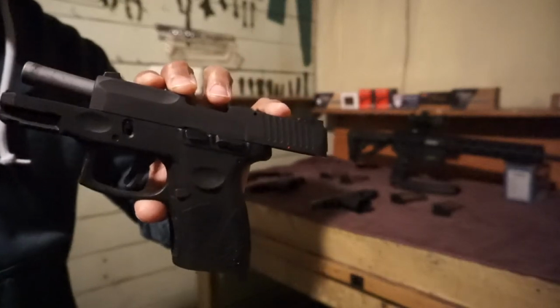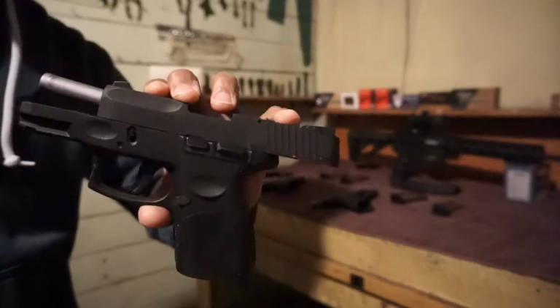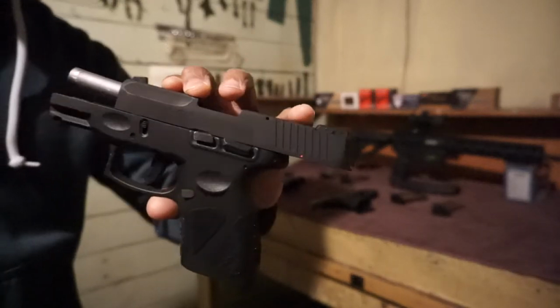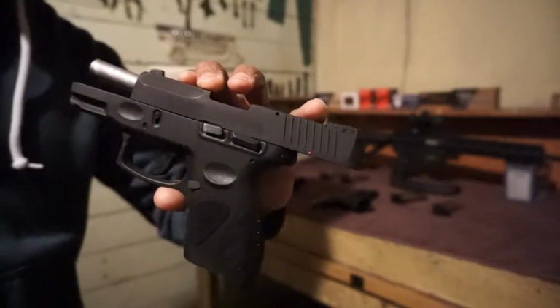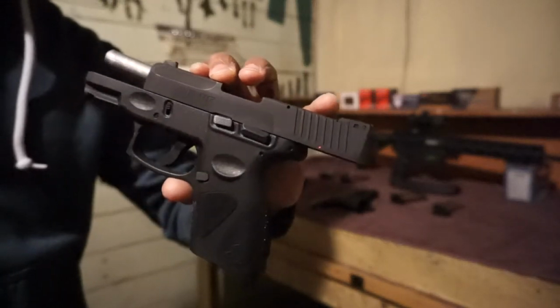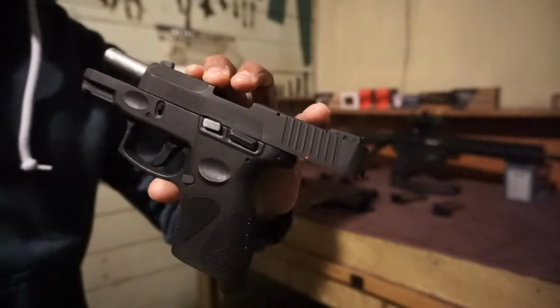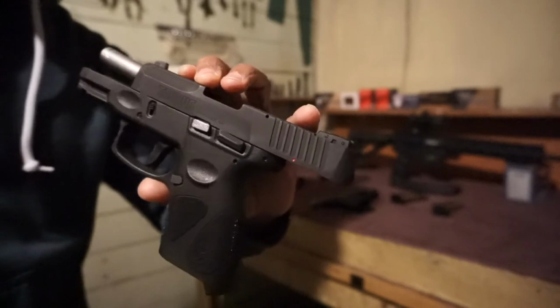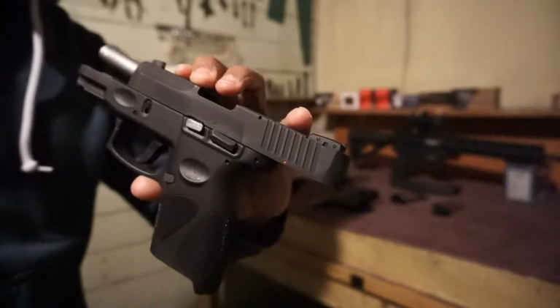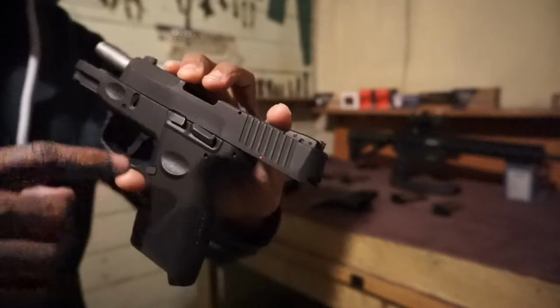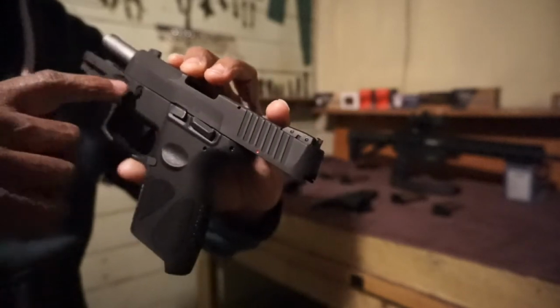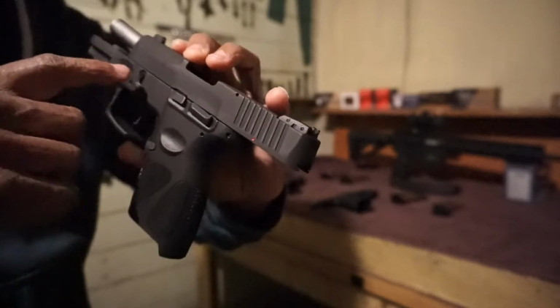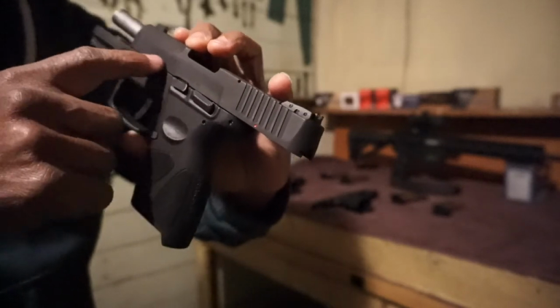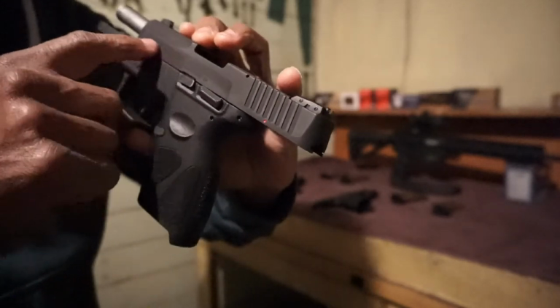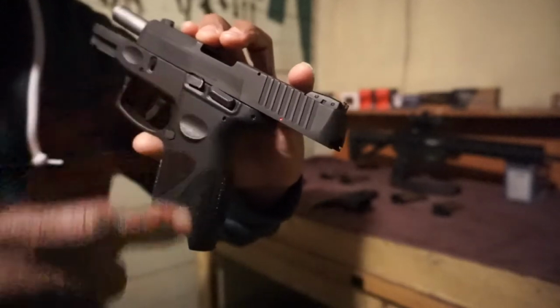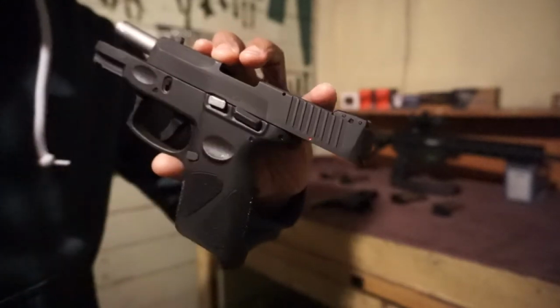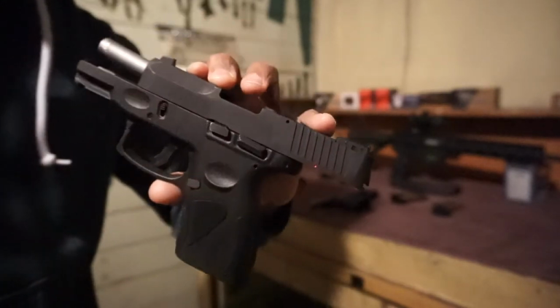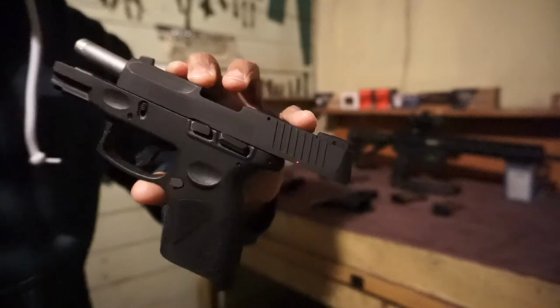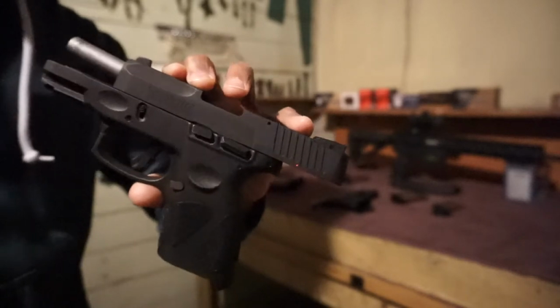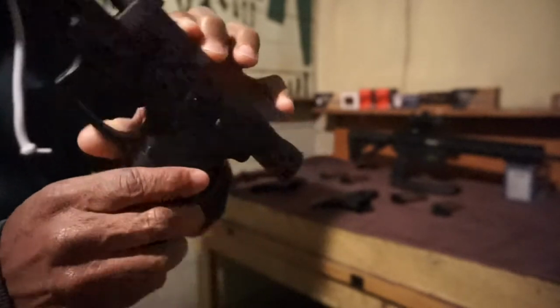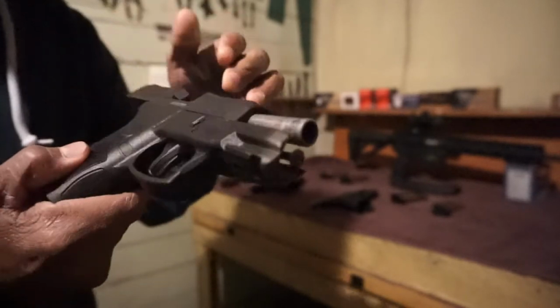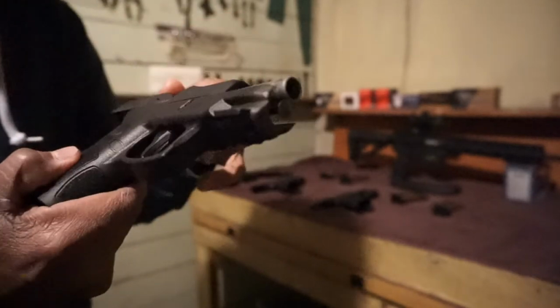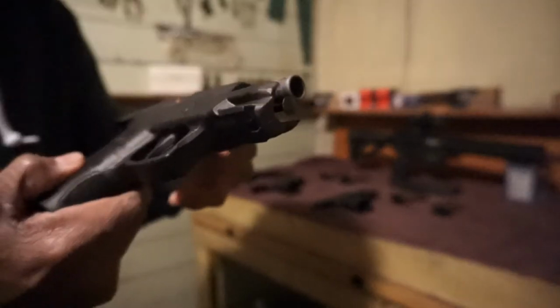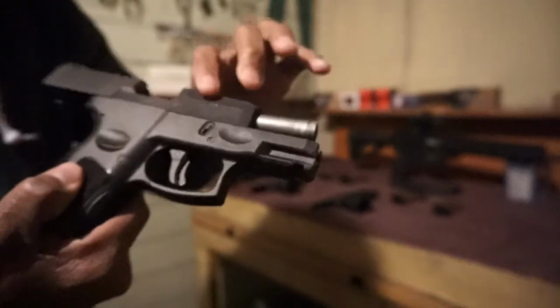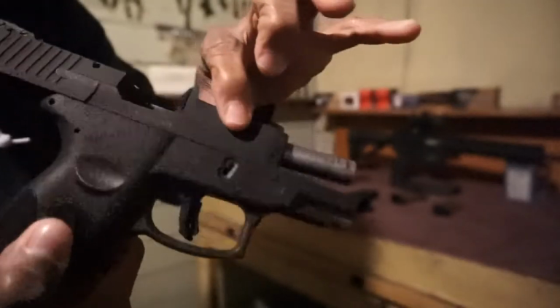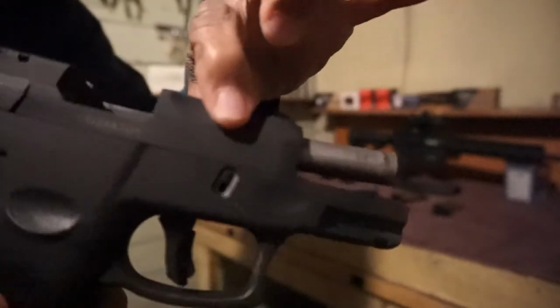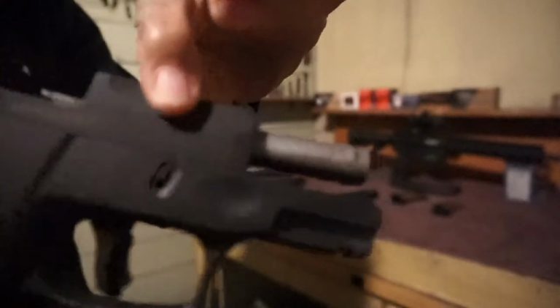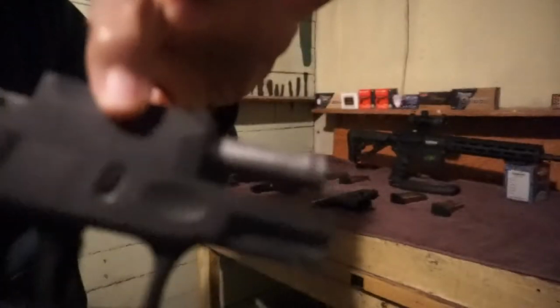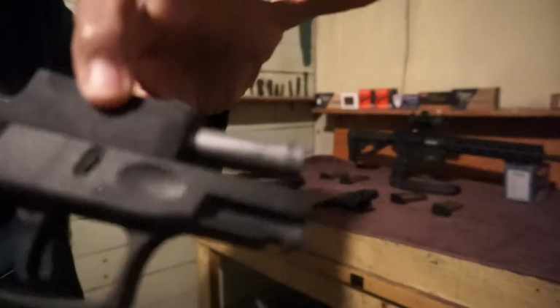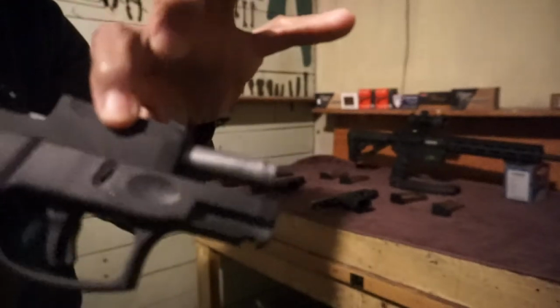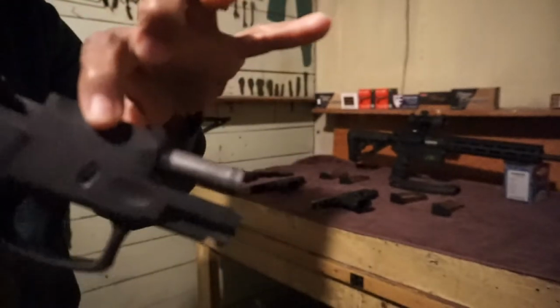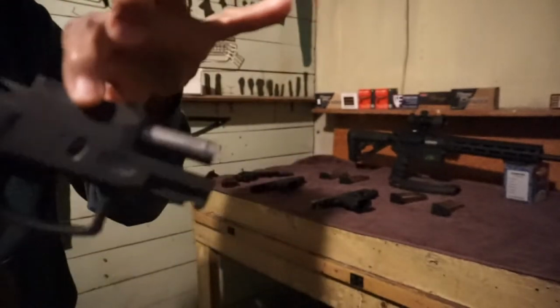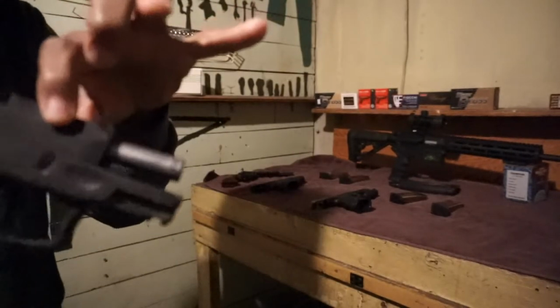The Taurus G2C — I don't know if you guys can see it, but it's the Taurus brand written across here. This gun is chambered in .40. Chamber right here, so chambered in .40.